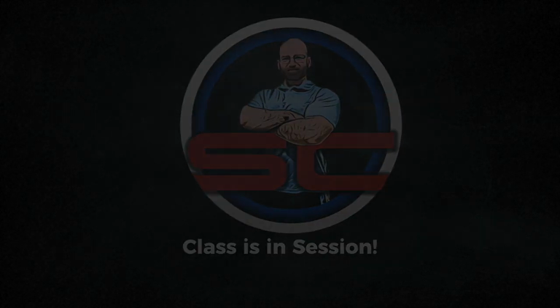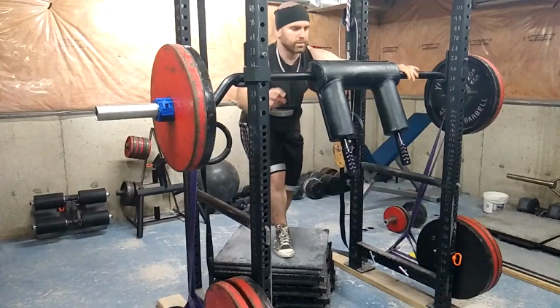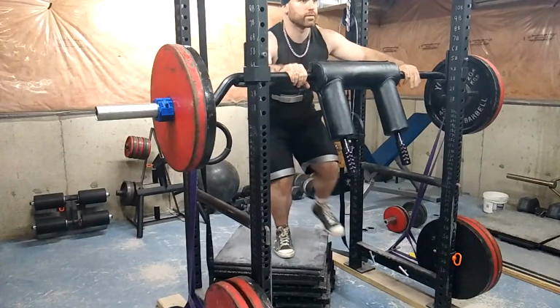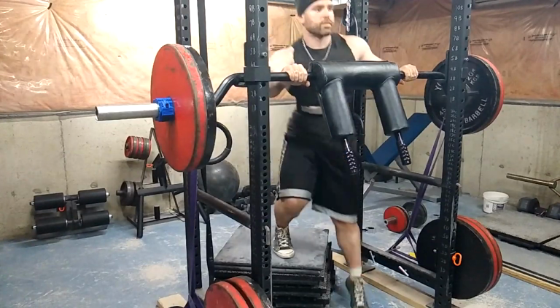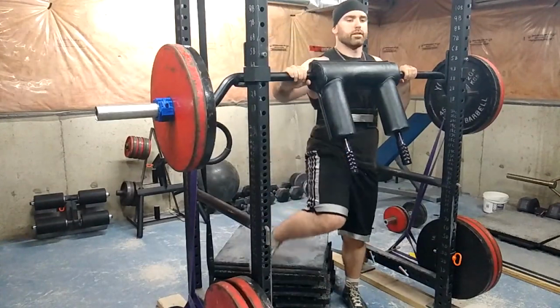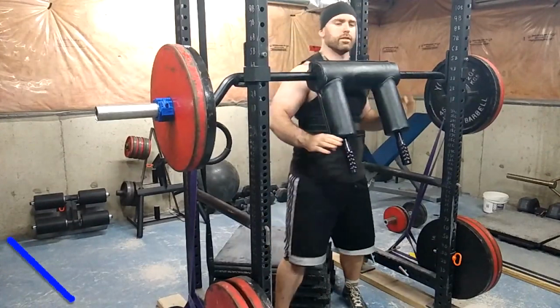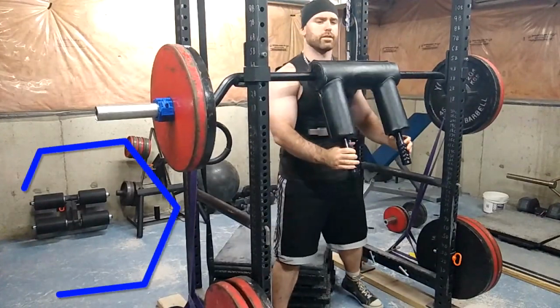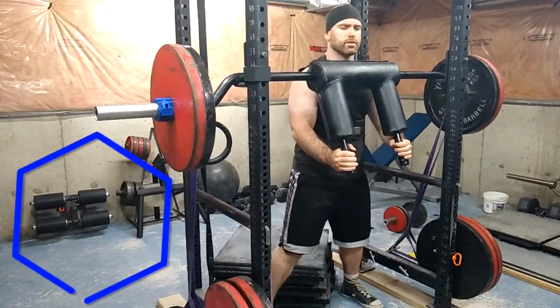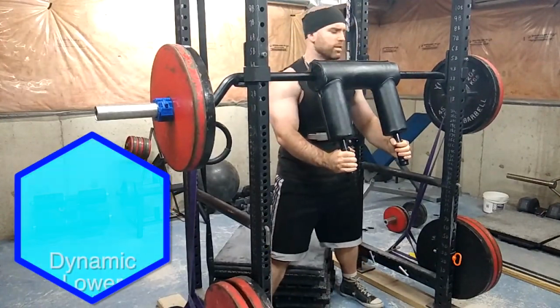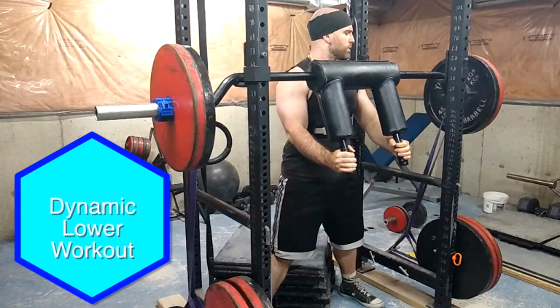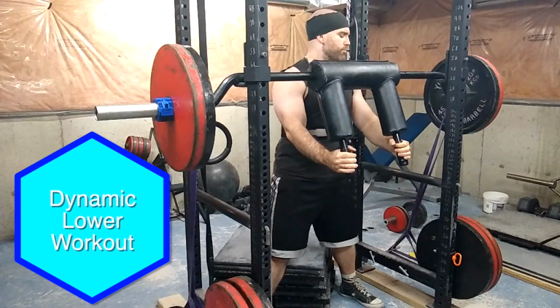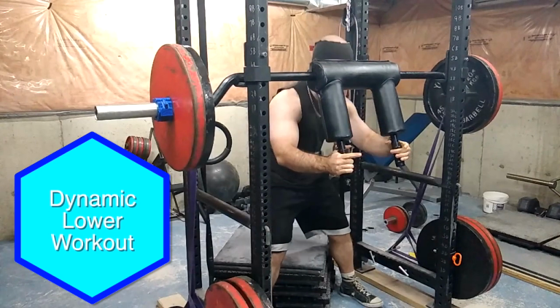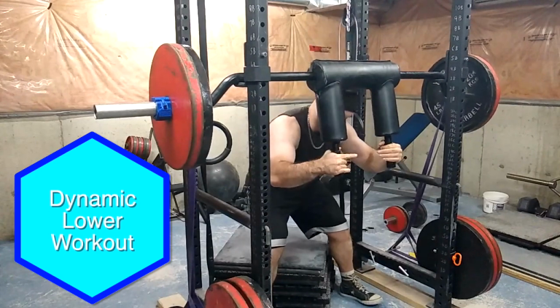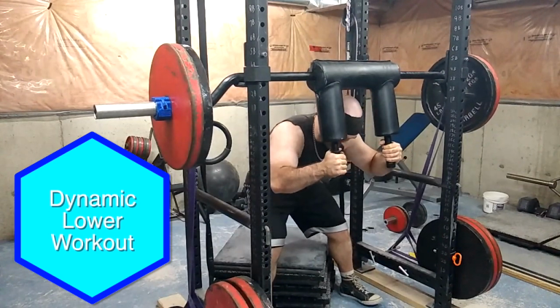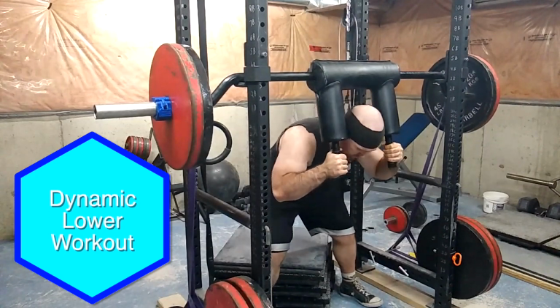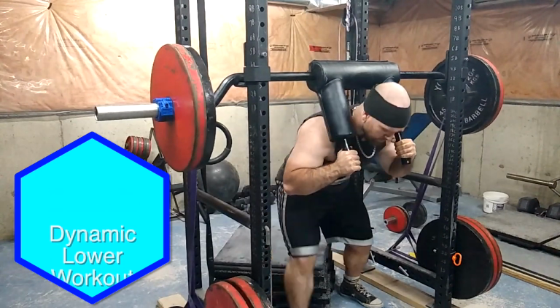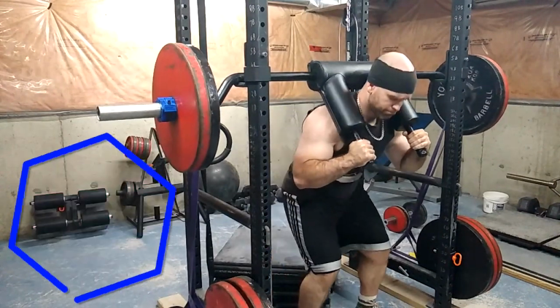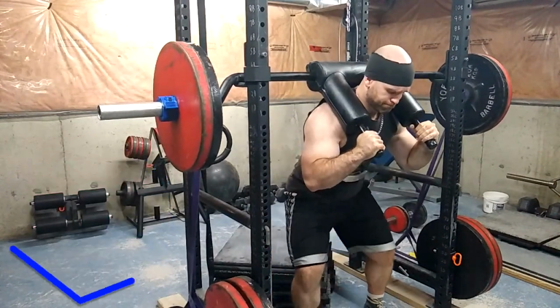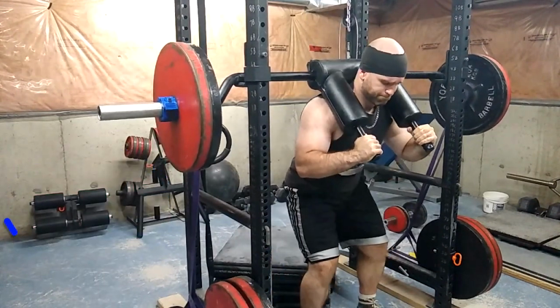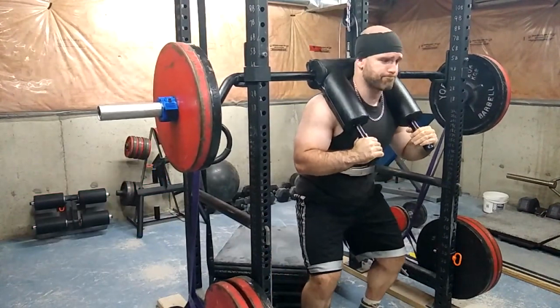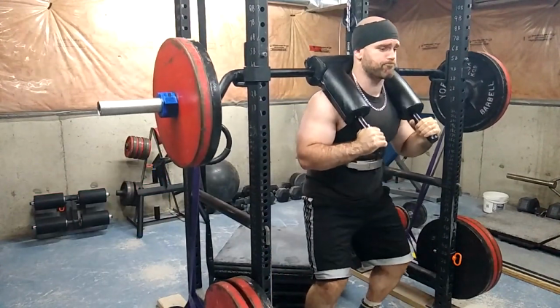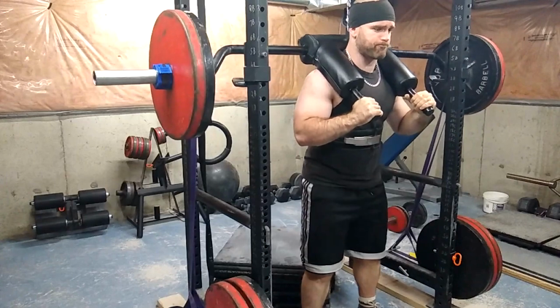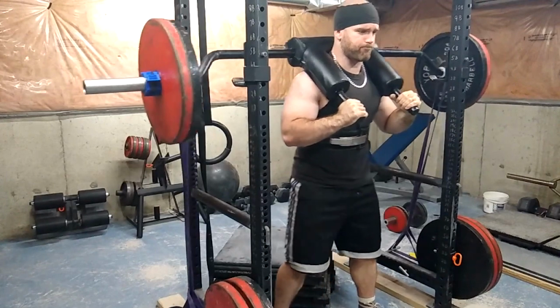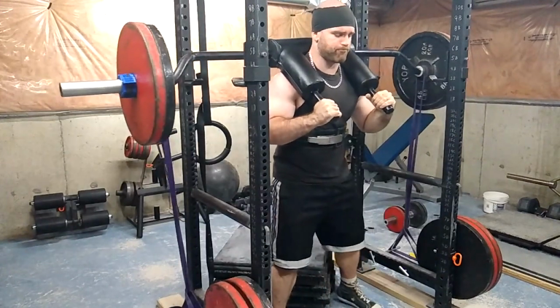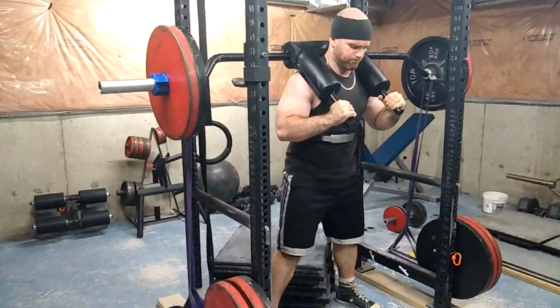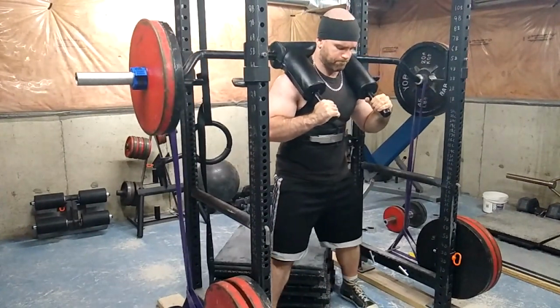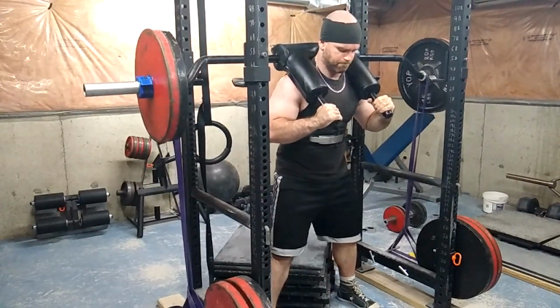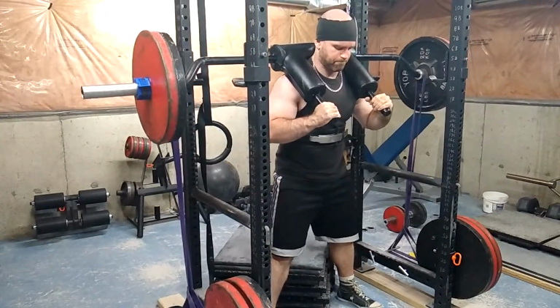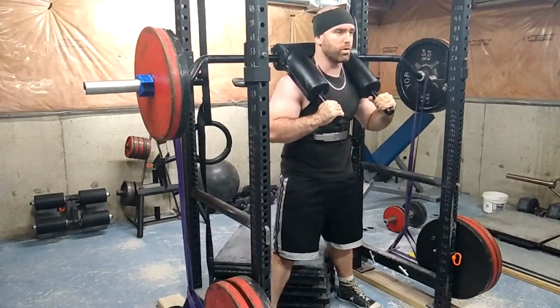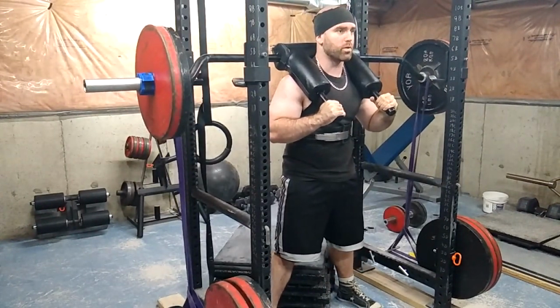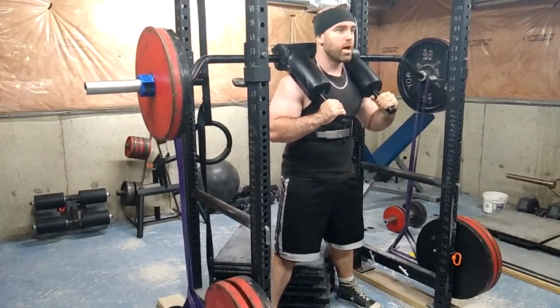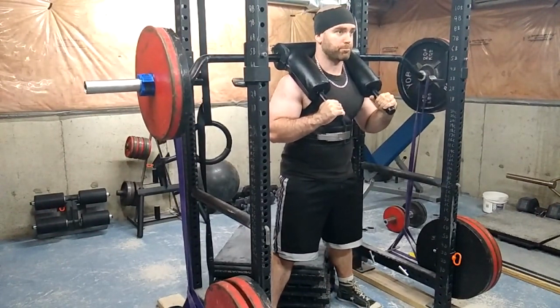What's up everyone, welcome to another episode of the Strength Classroom. Here is my dynamic effort lower body workout of the week. It was a pretty good one, not gonna lie, so let's get into it.